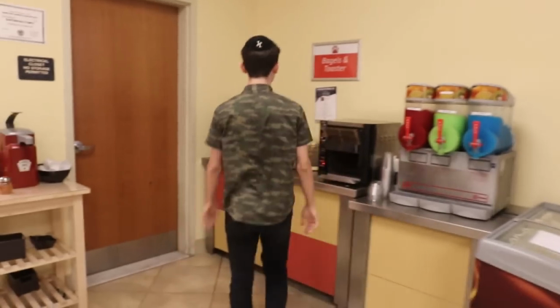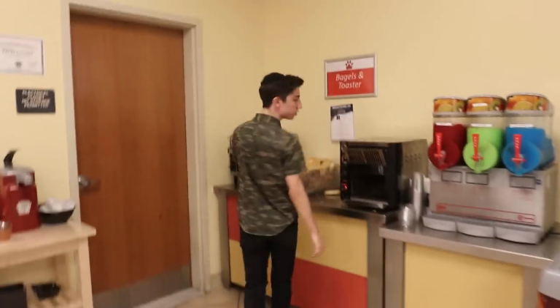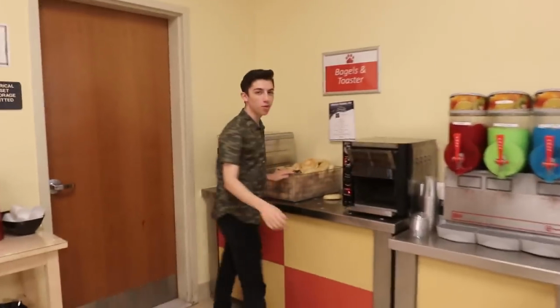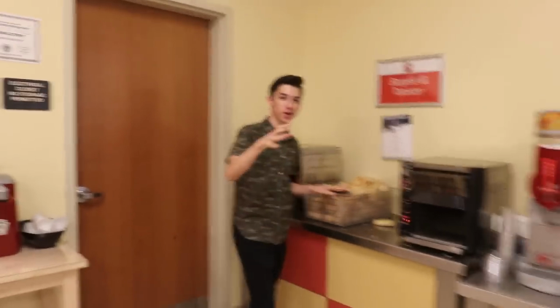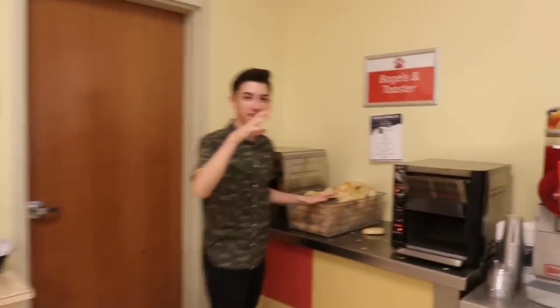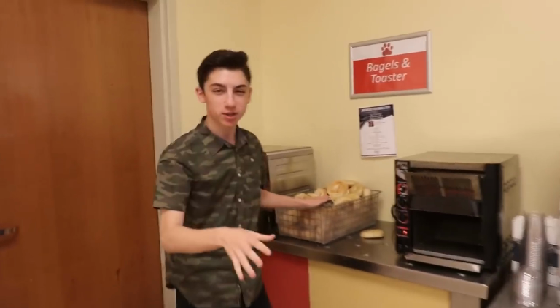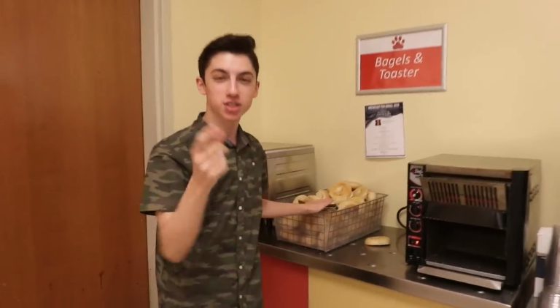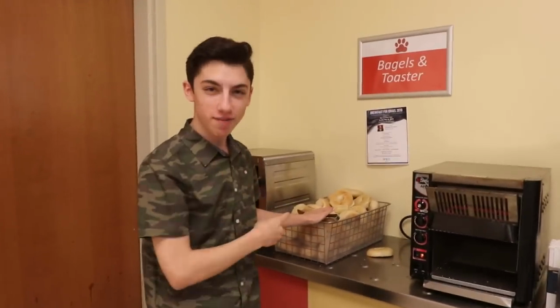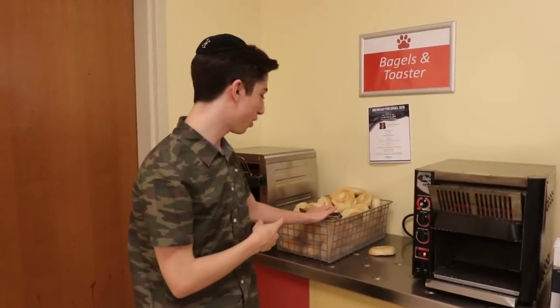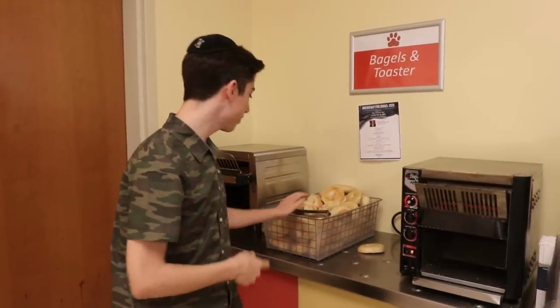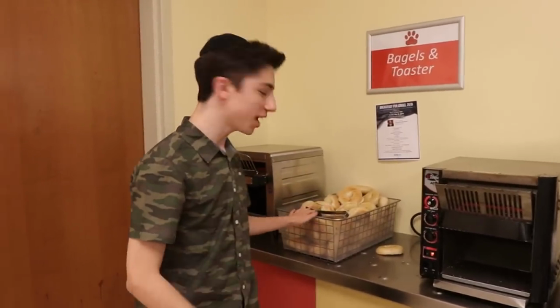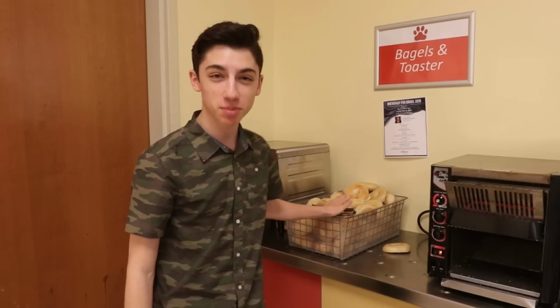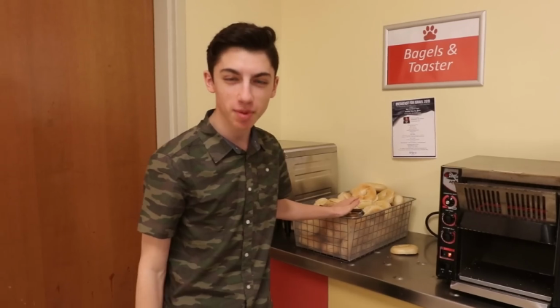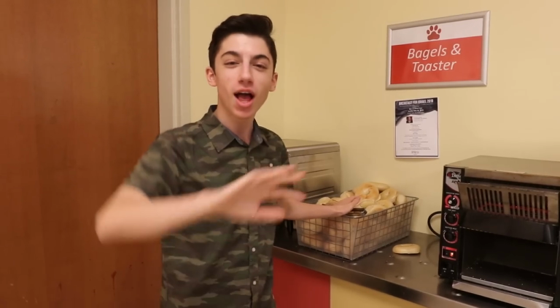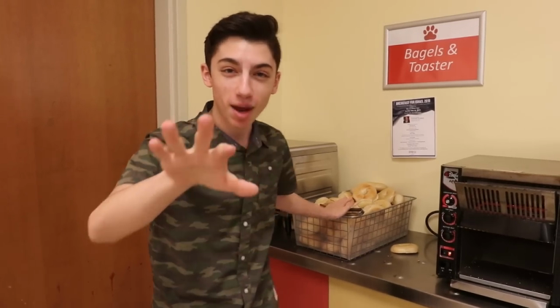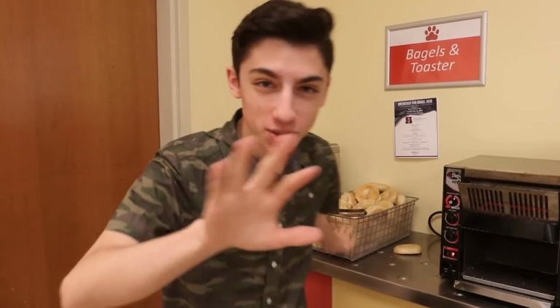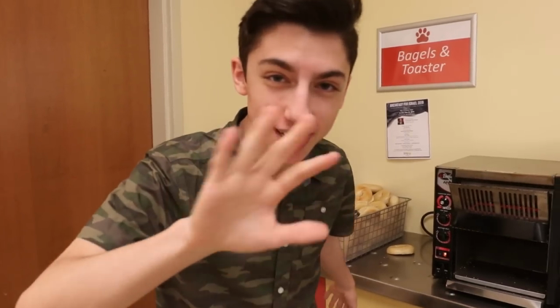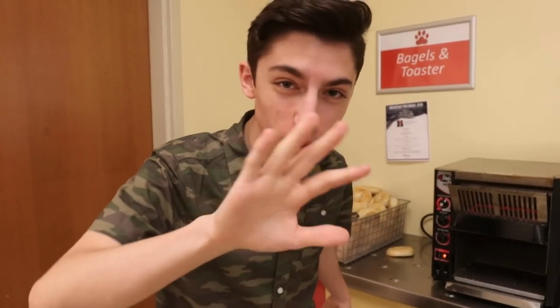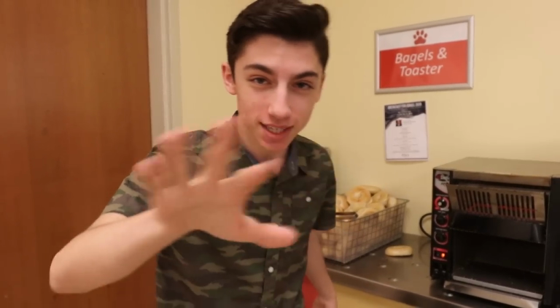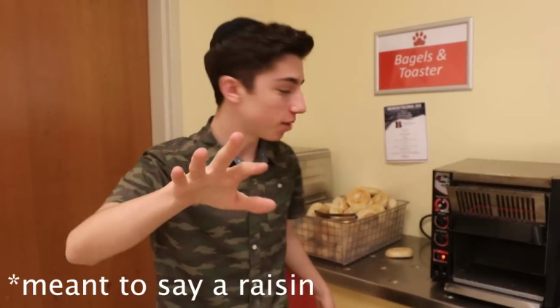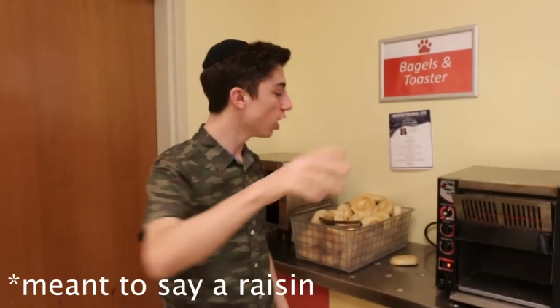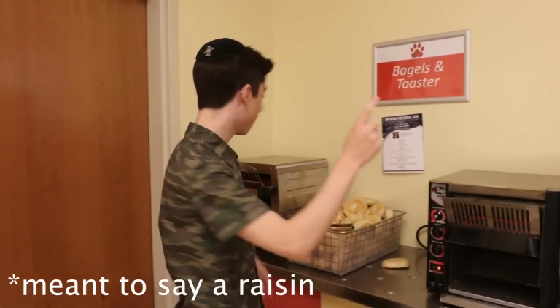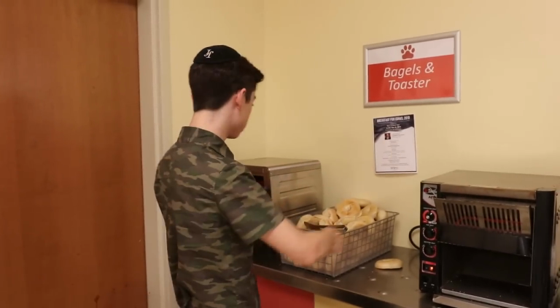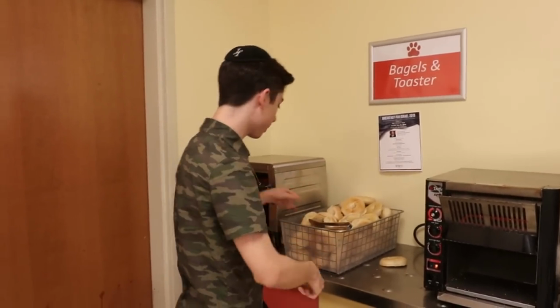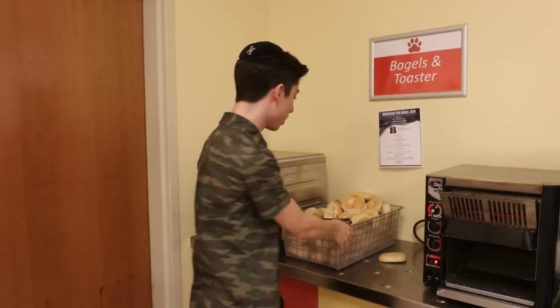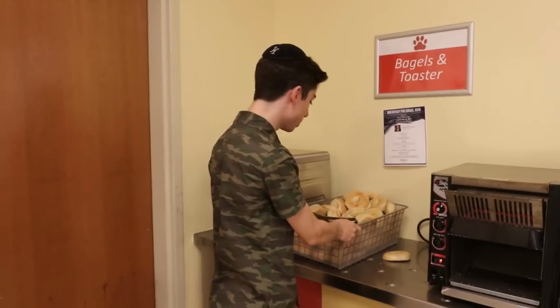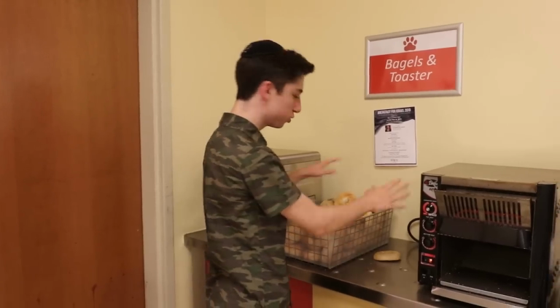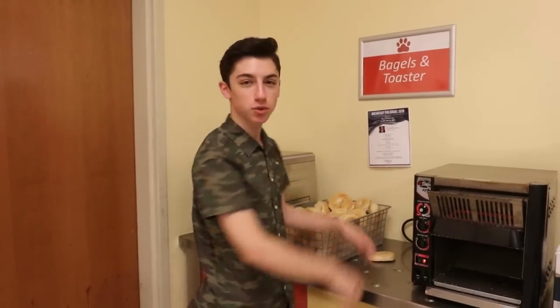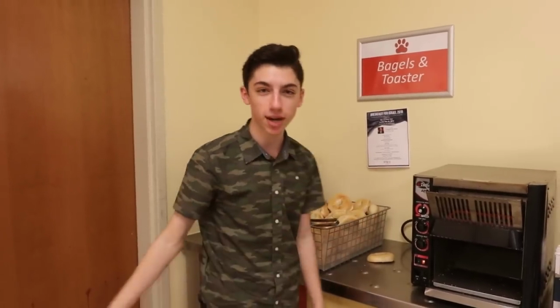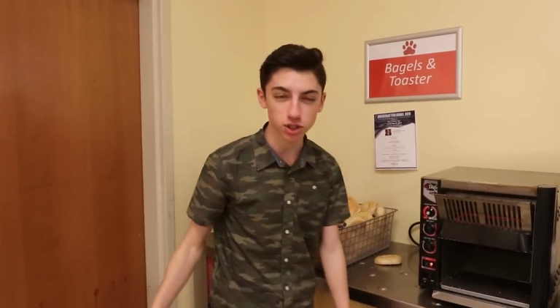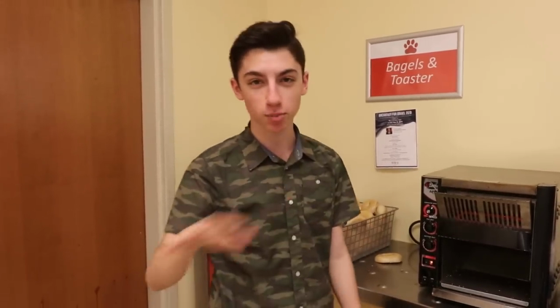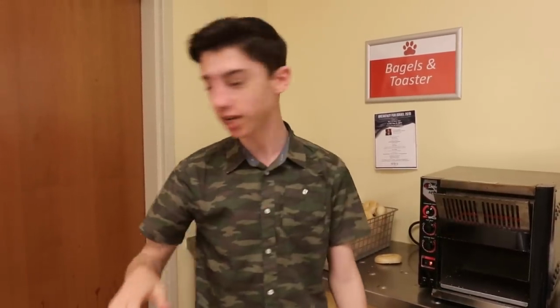So to start, over here is the bagel section. This is what I have every morning for breakfast. I usually have a cinnamon raisin bagel — in my opinion, that's the only acceptable bagel. We got toasters over here, tons of bagels. Right now it's lunchtime so most of them are gone.